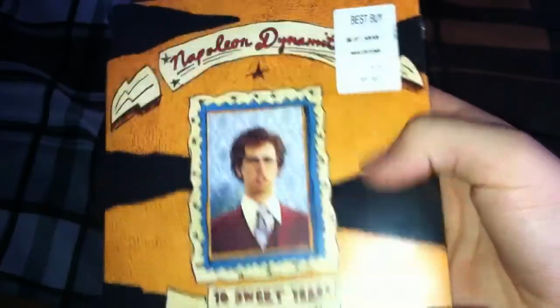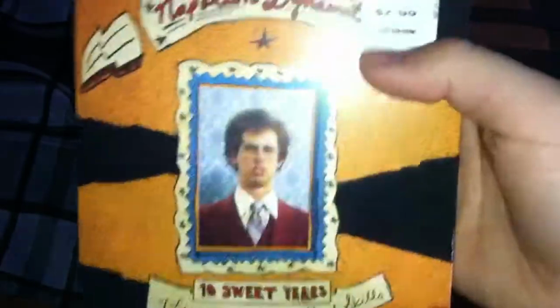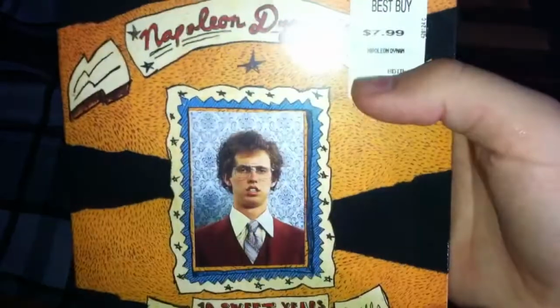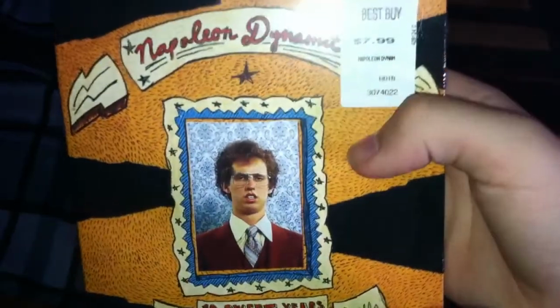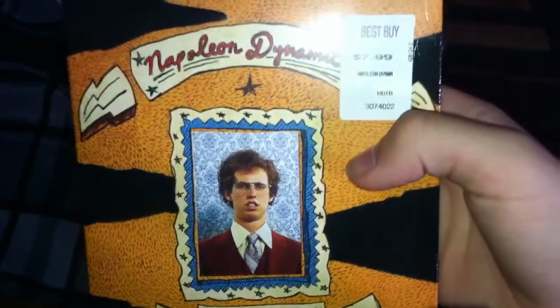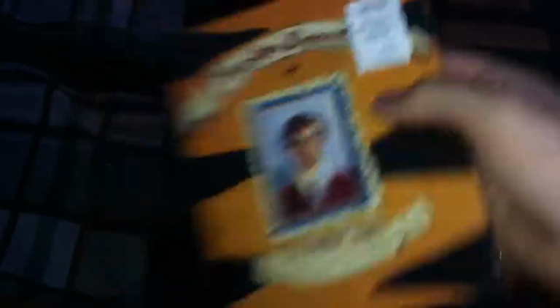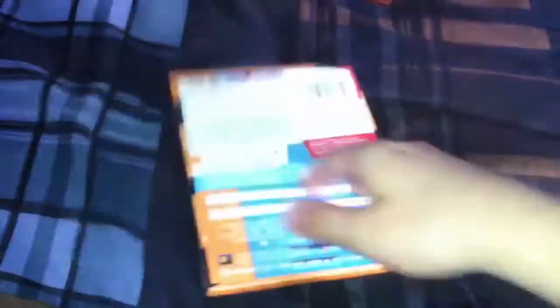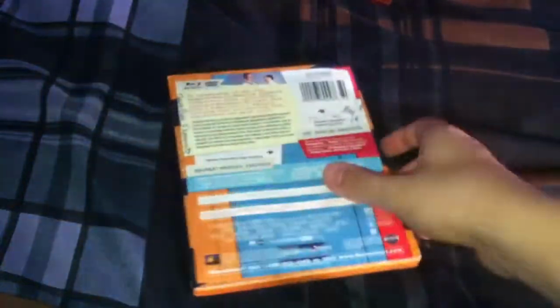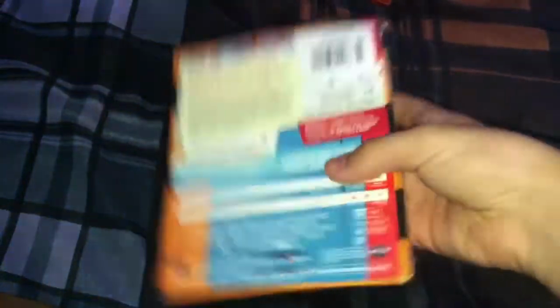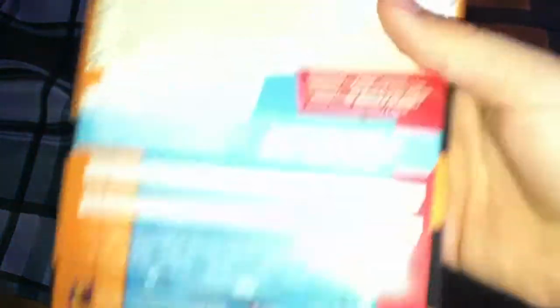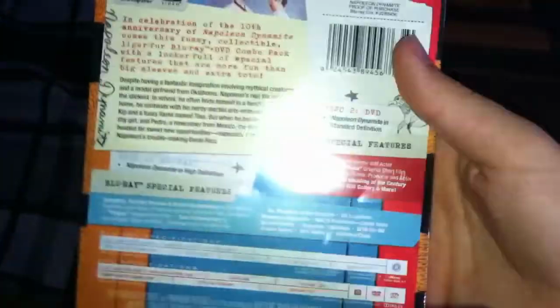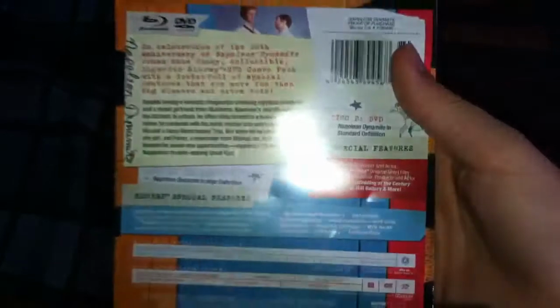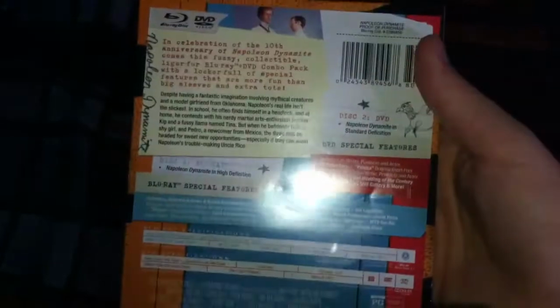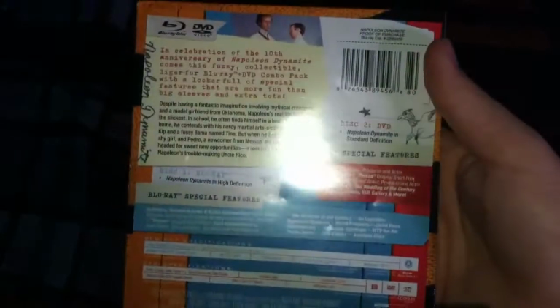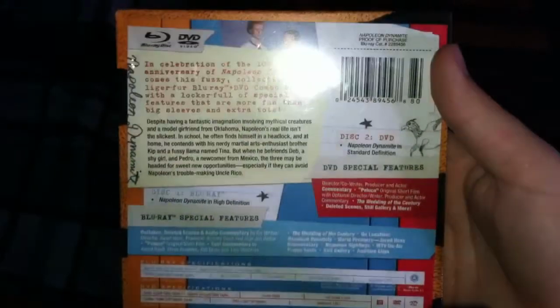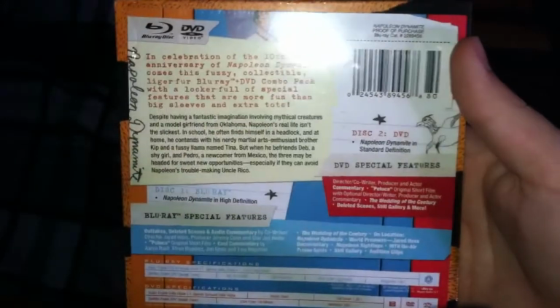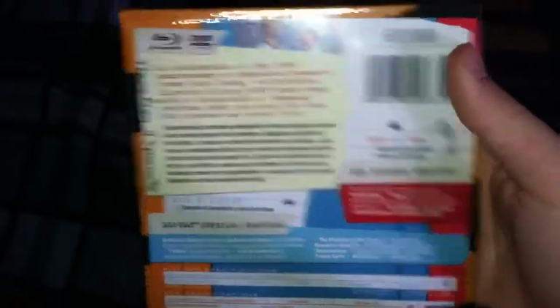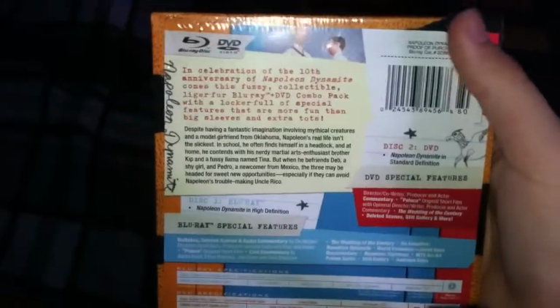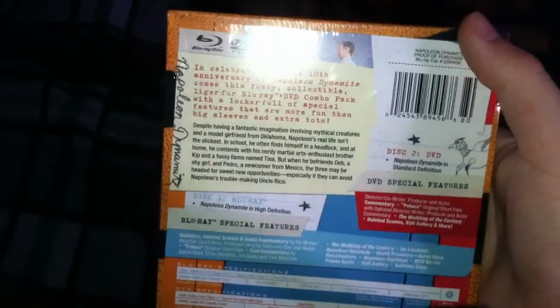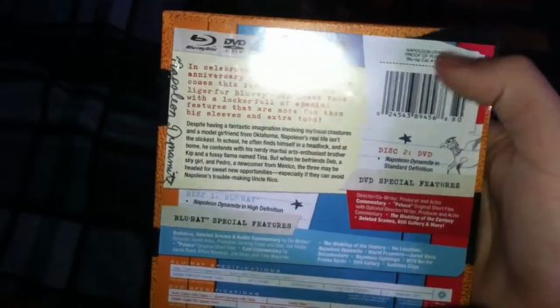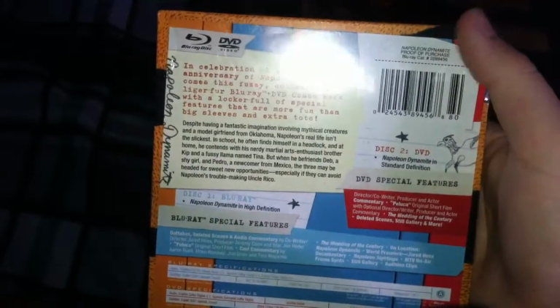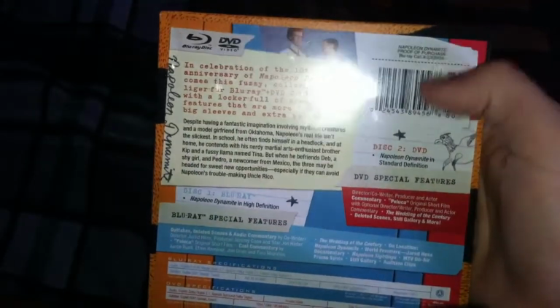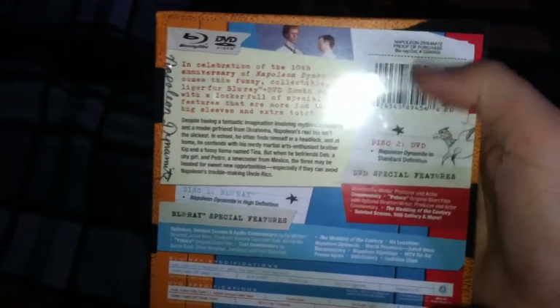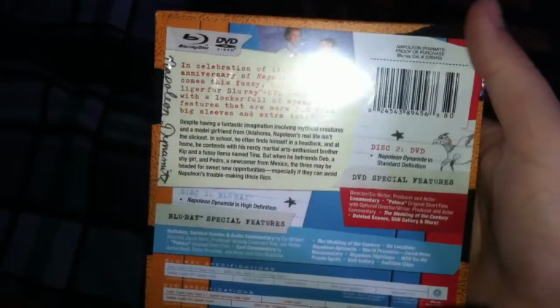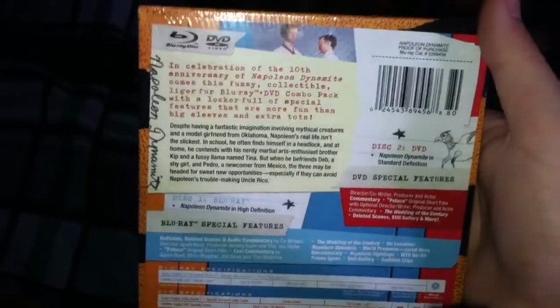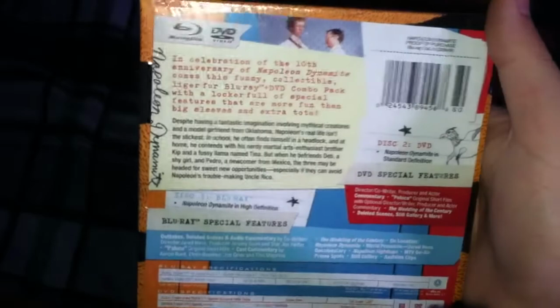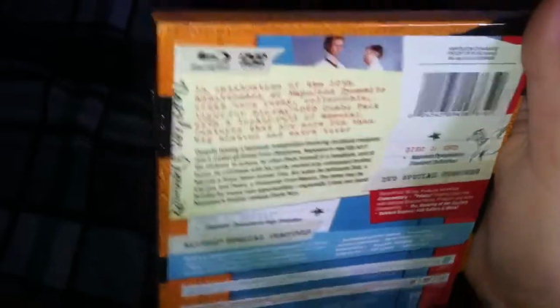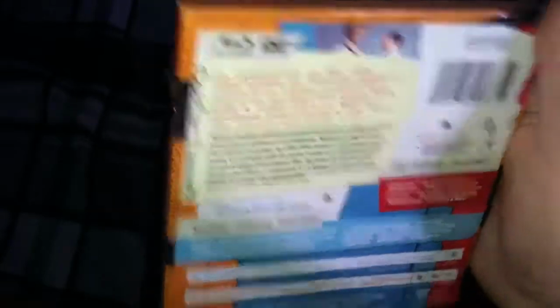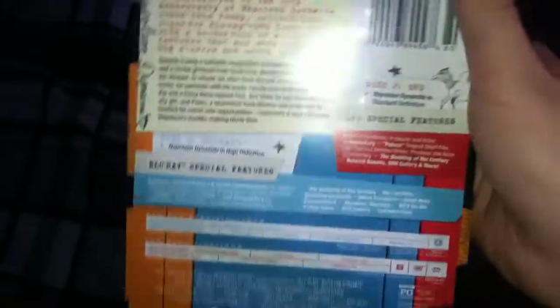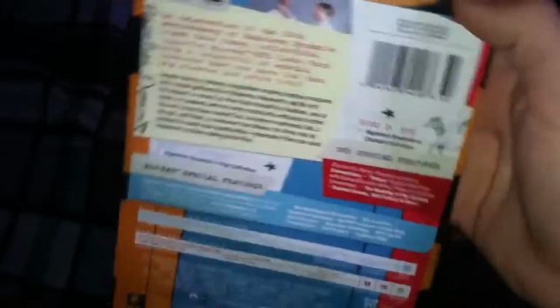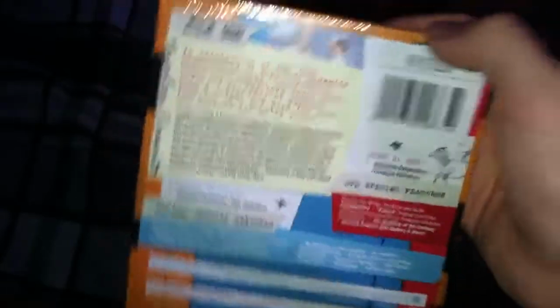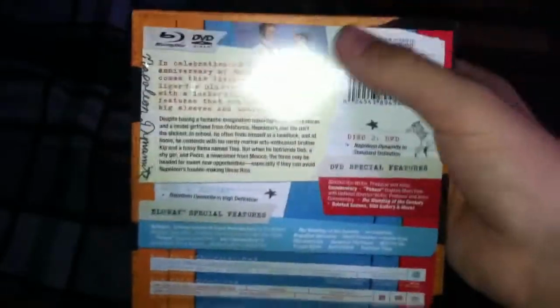Again you can see Best Buy $7.99. Here's the back, and it looks like this part right here is a little pamphlet that will come off.